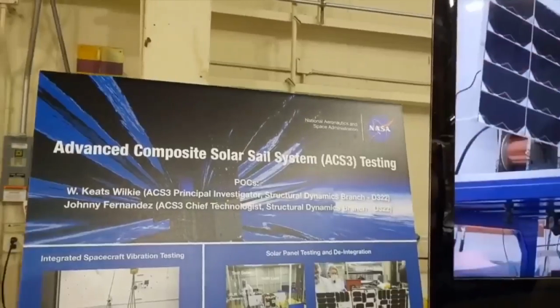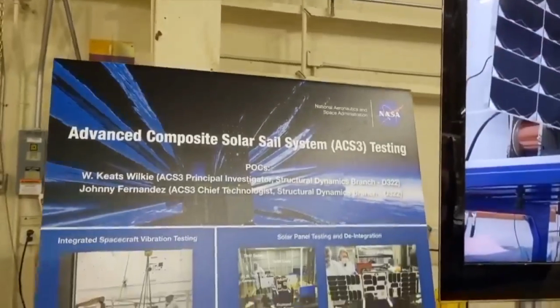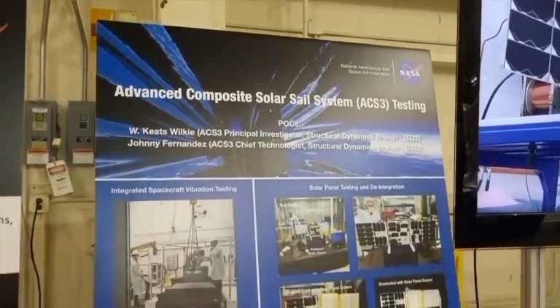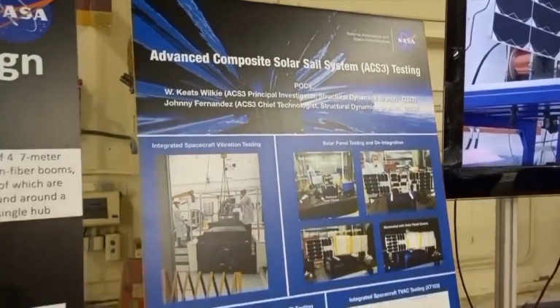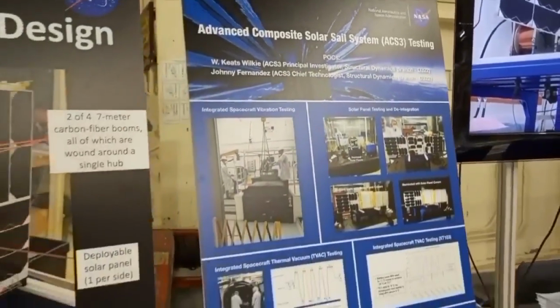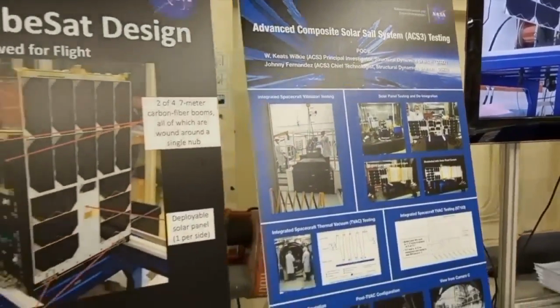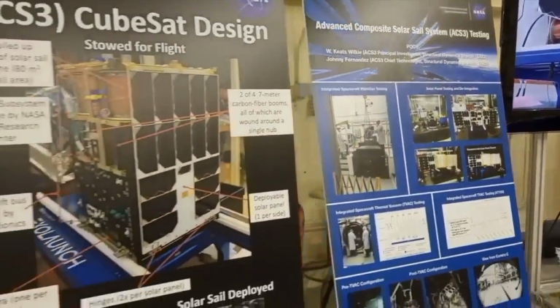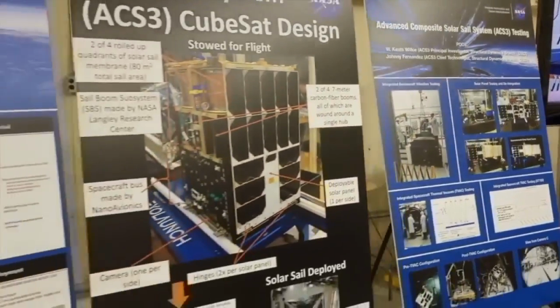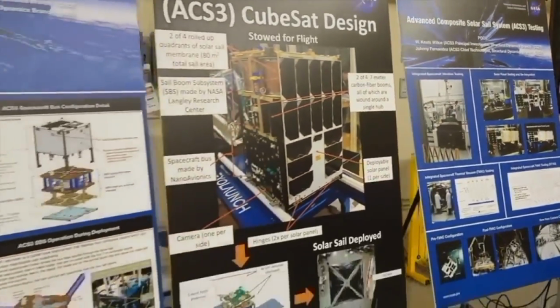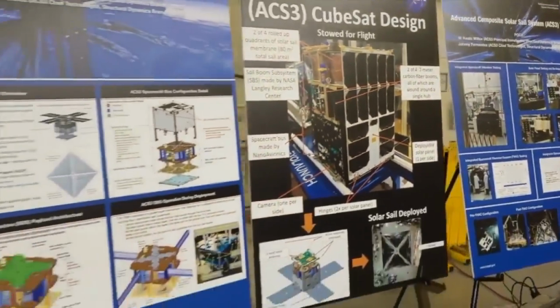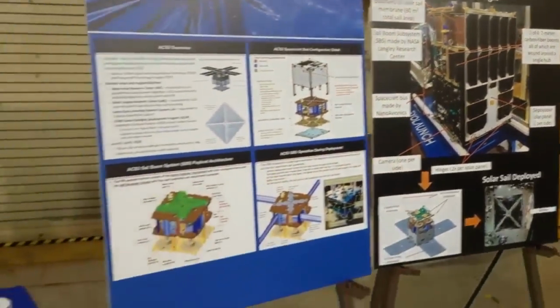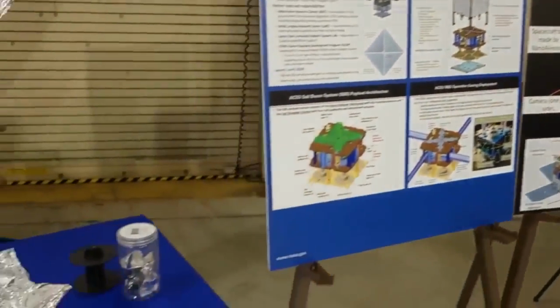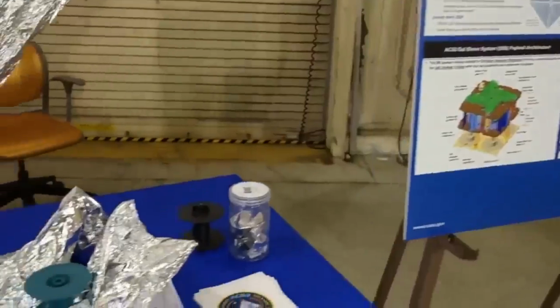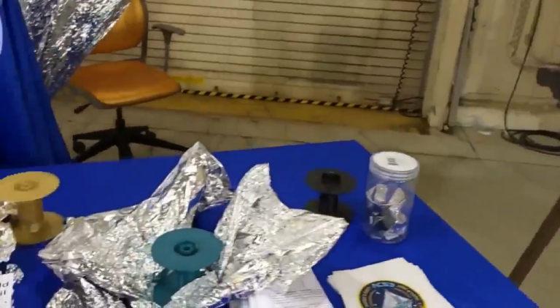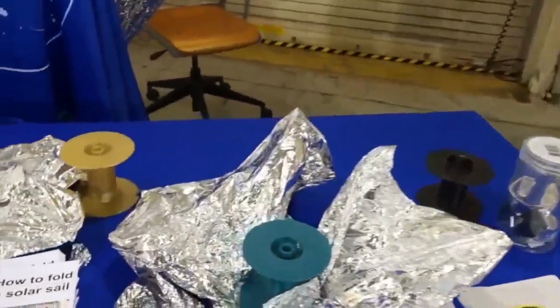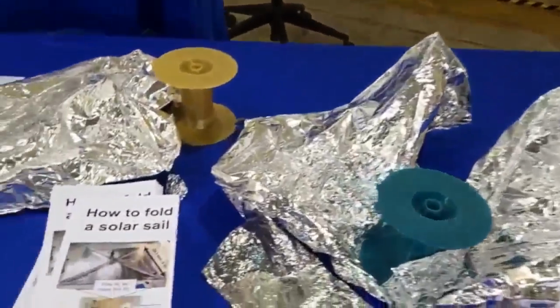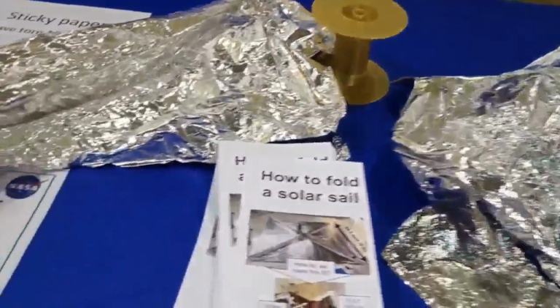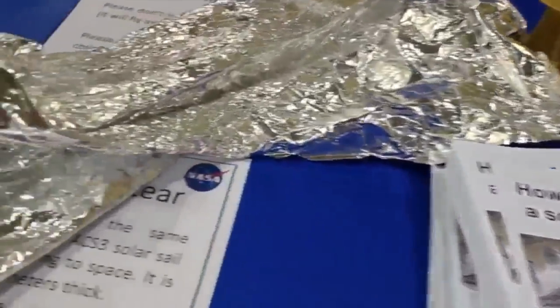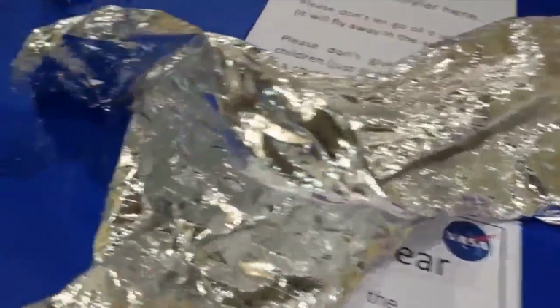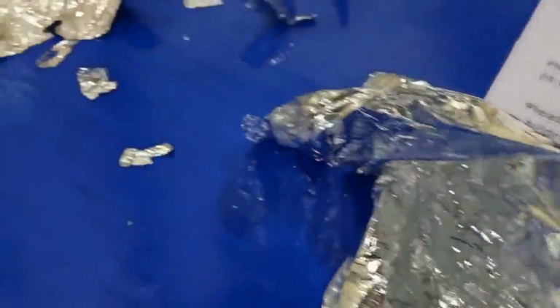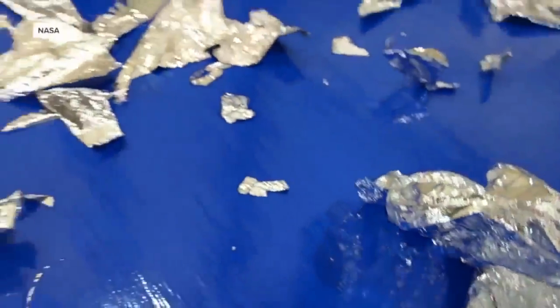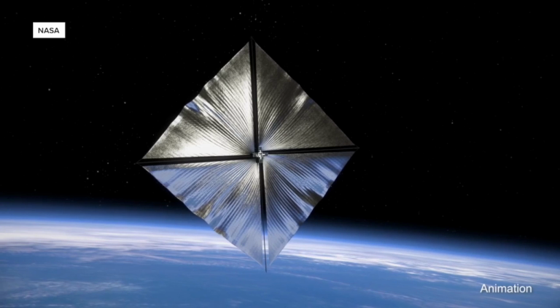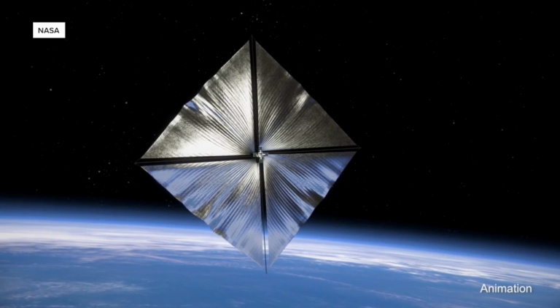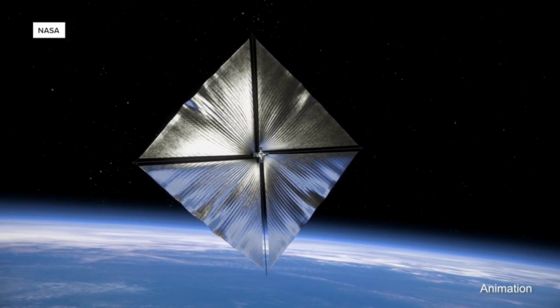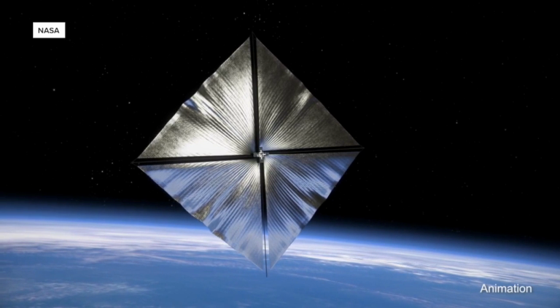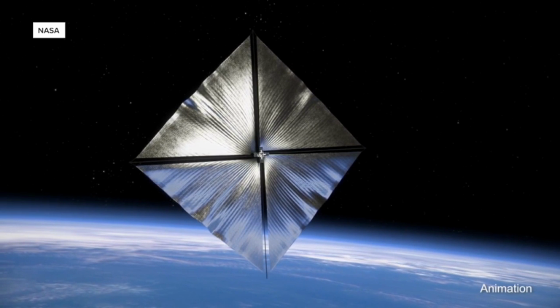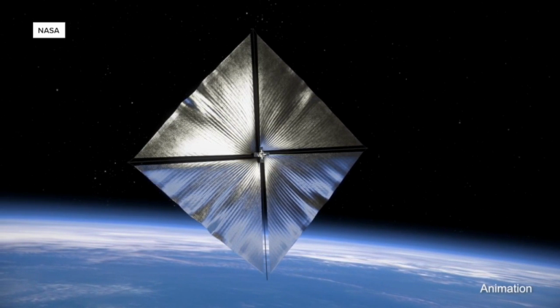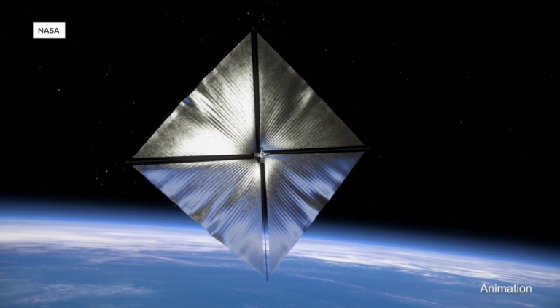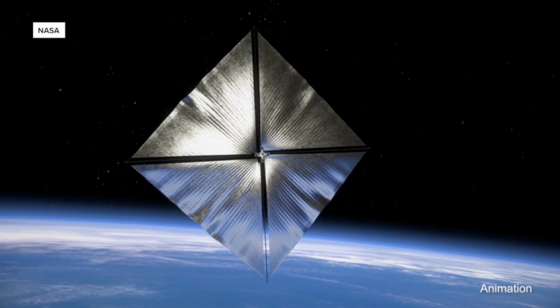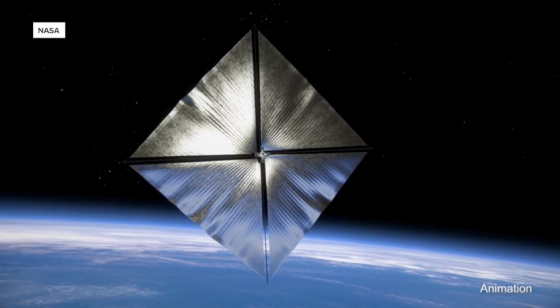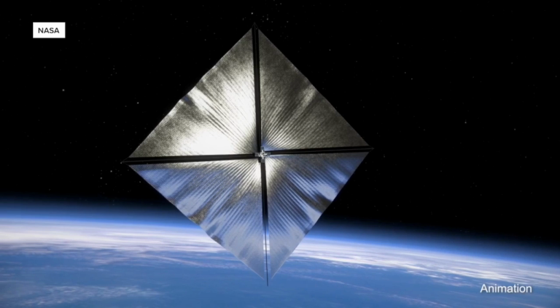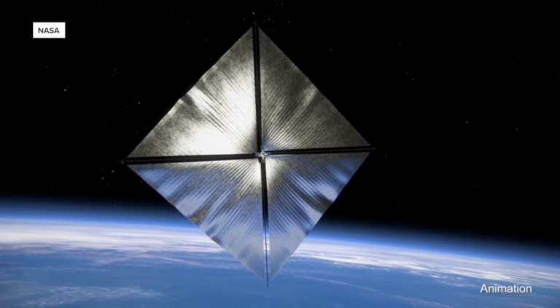This project has been about five years in the making and has involved both the Langley Research Center in Hampton and NASA's Ames Research Center in California. Once the mission is over, the sail will fall back to earth and burn up as it re-enters the atmosphere.